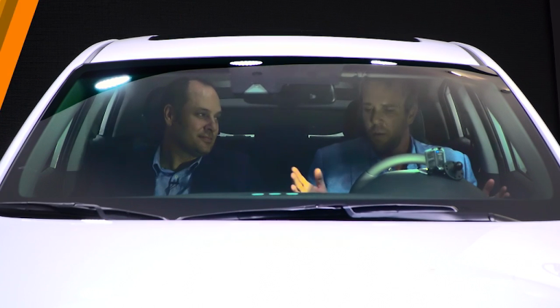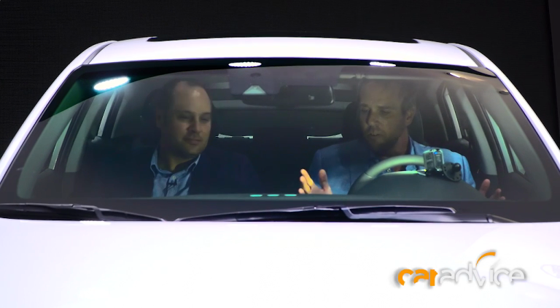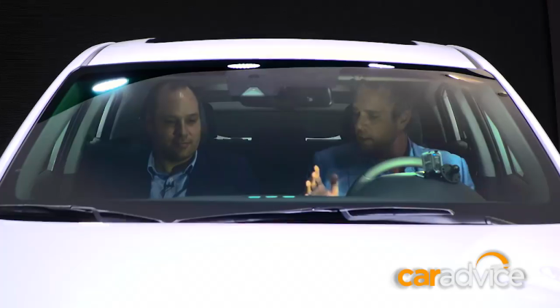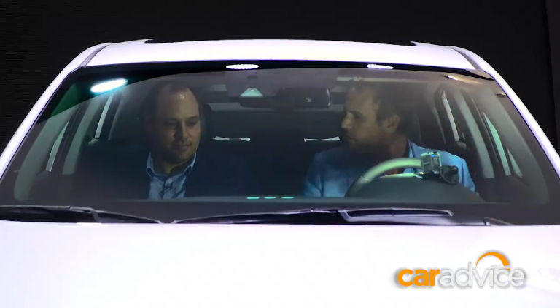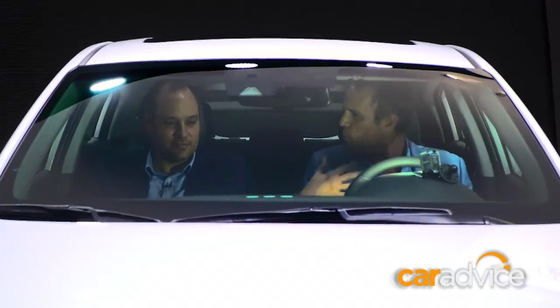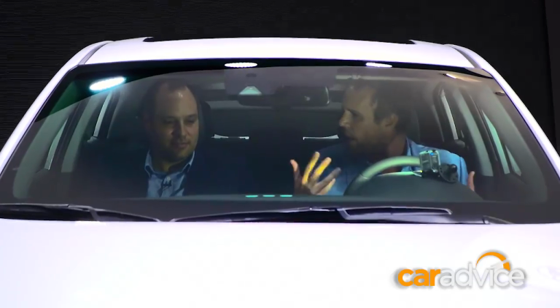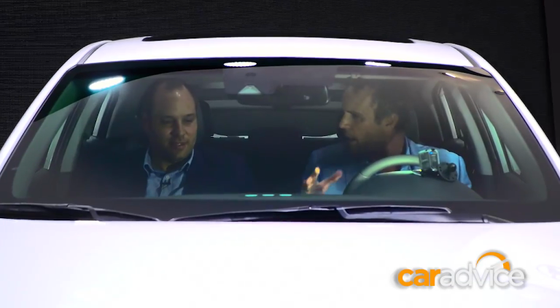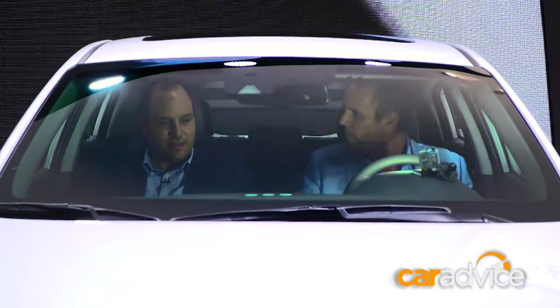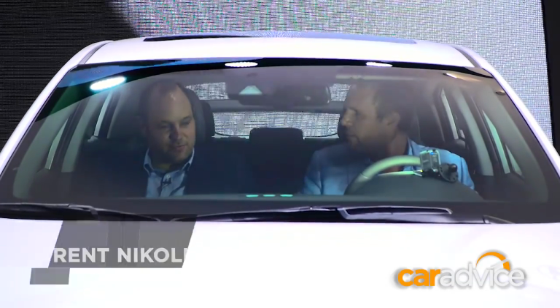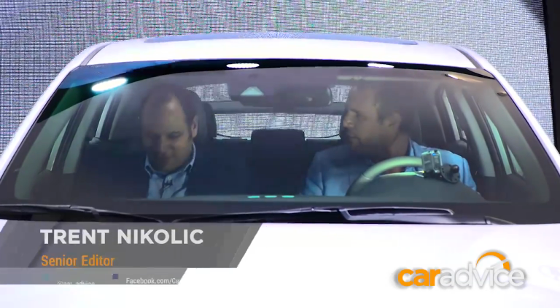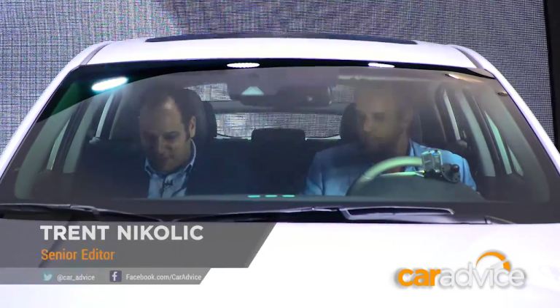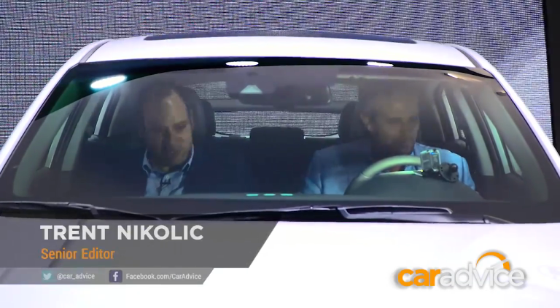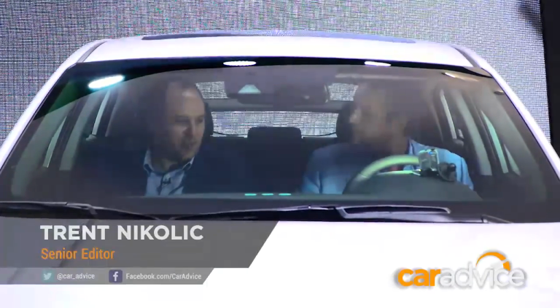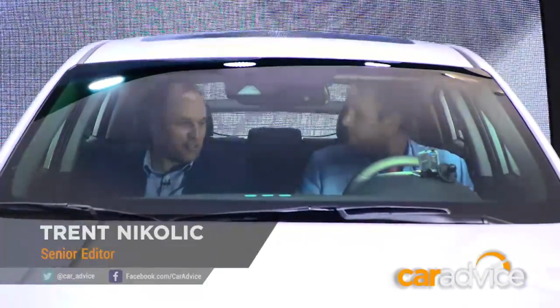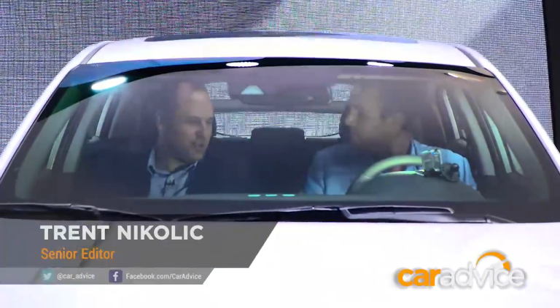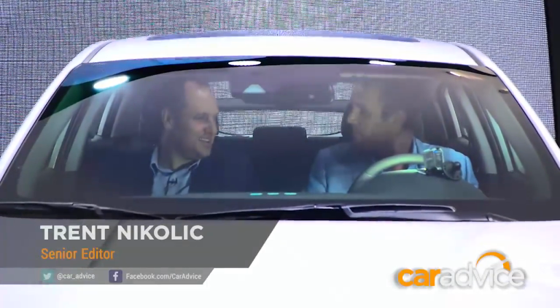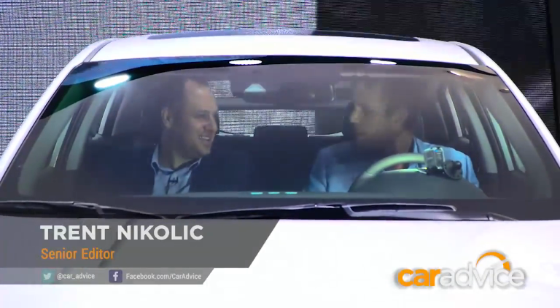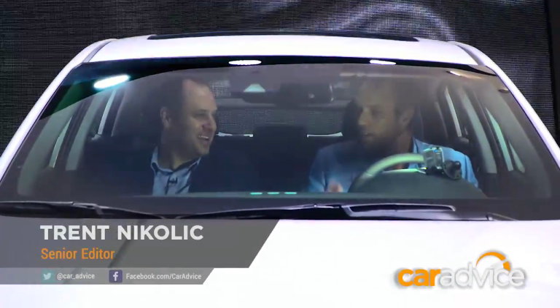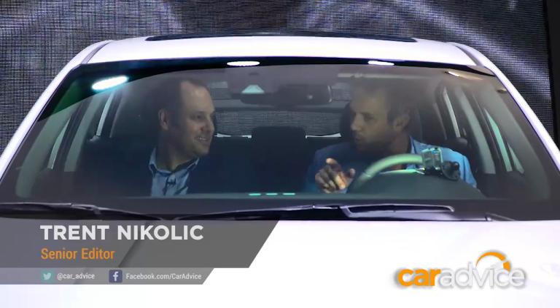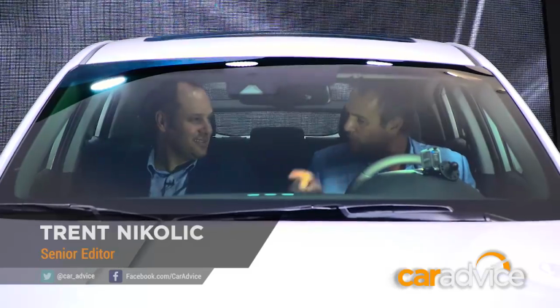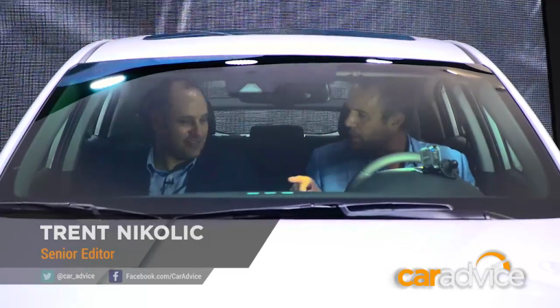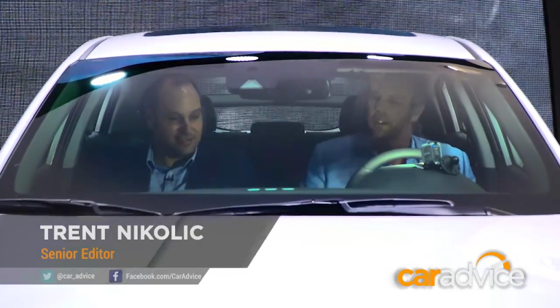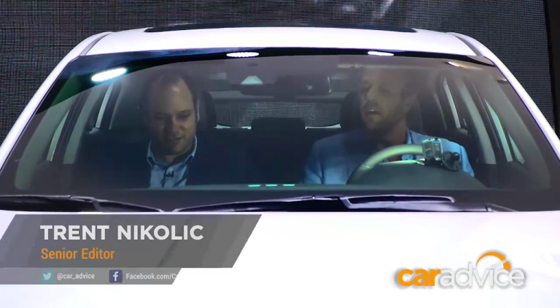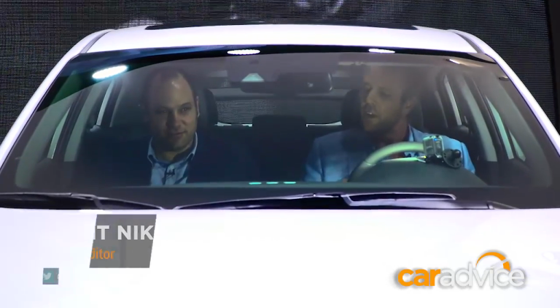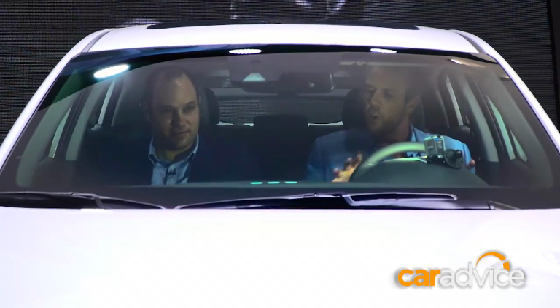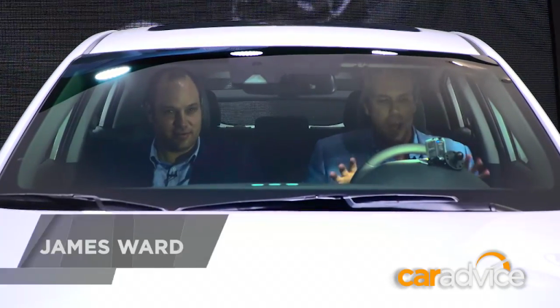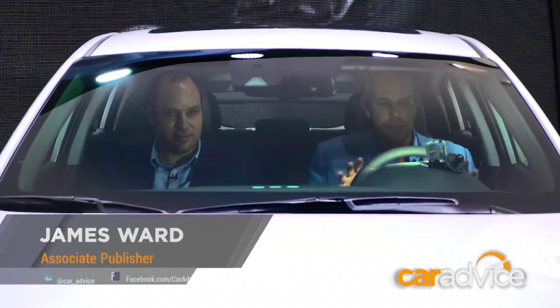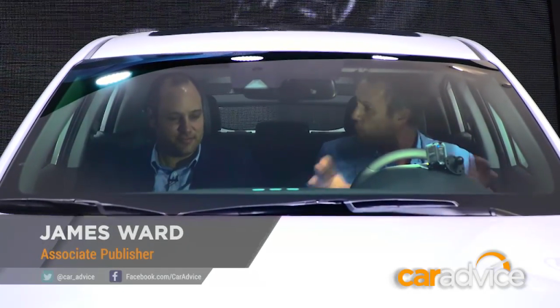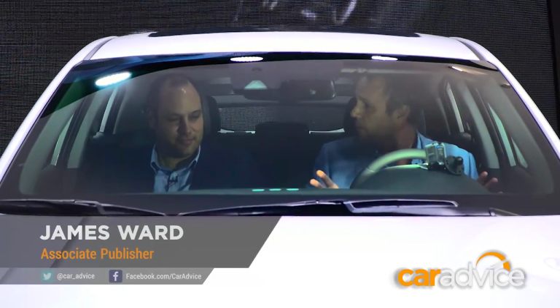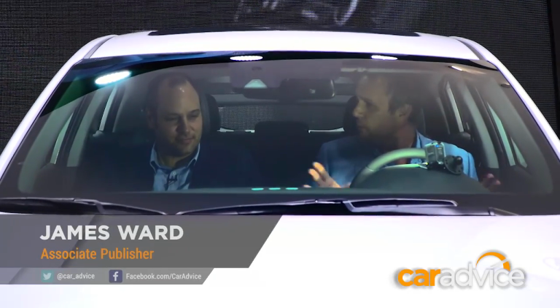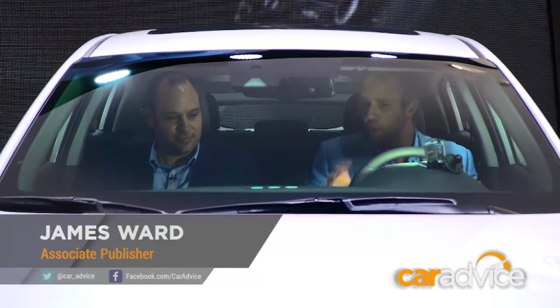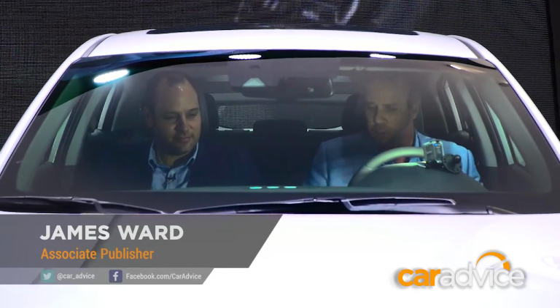Well Trento, do you know who we are right now? It looks suspiciously like we're two guys sitting in a Hyundai. Two well-dressed guys sitting in a Hyundai. No, no — we are the future of Australian motorists.